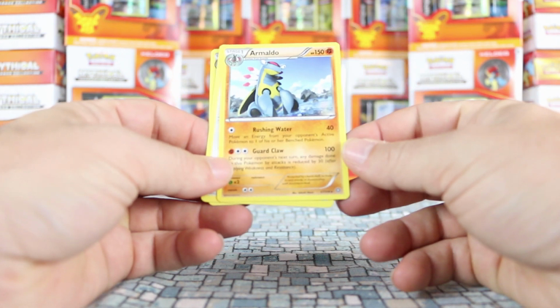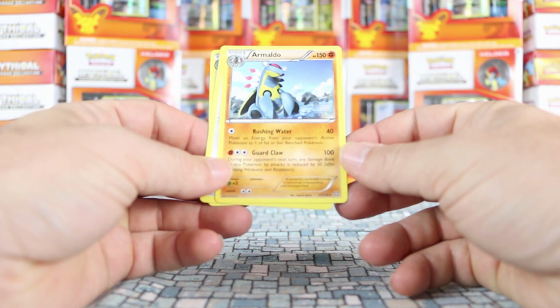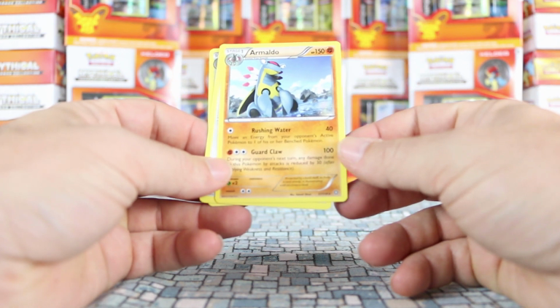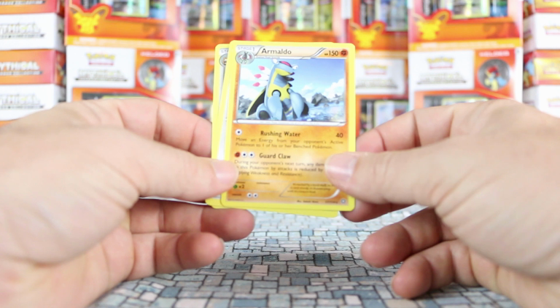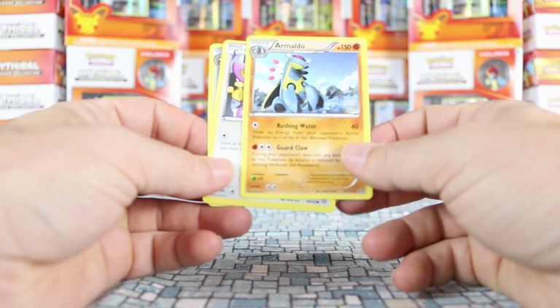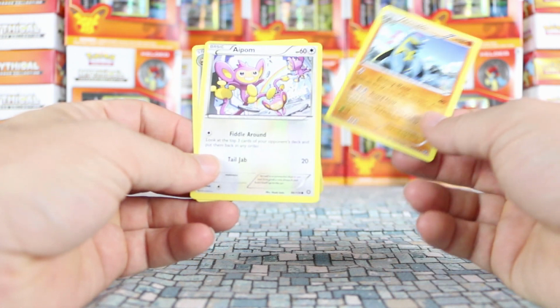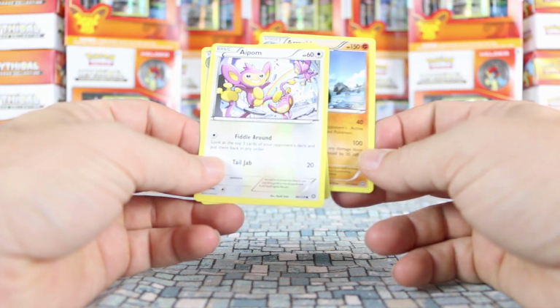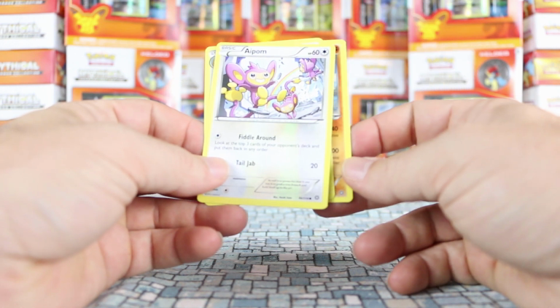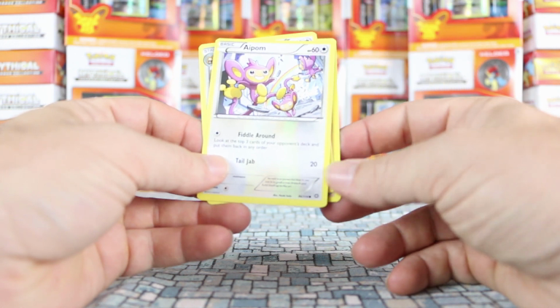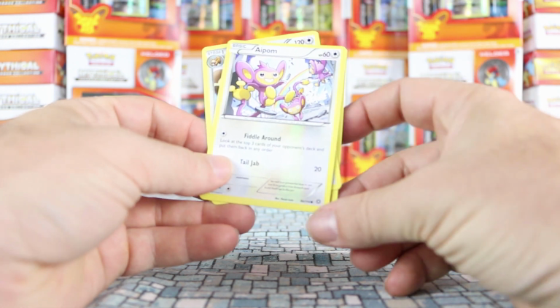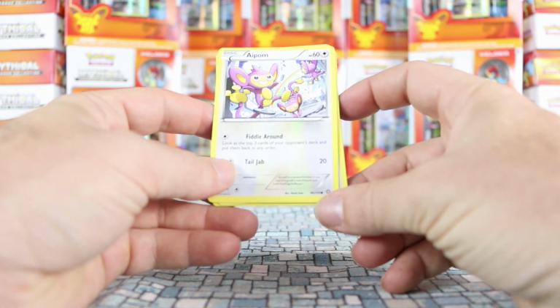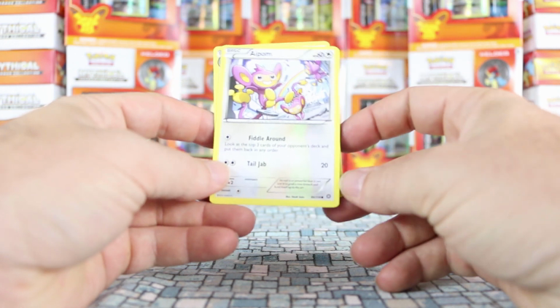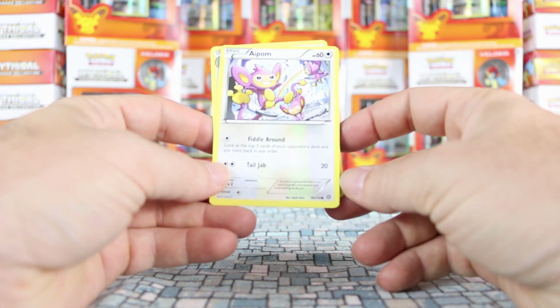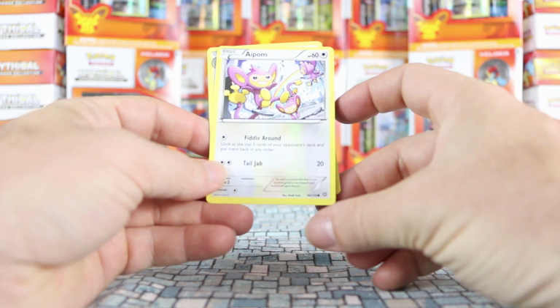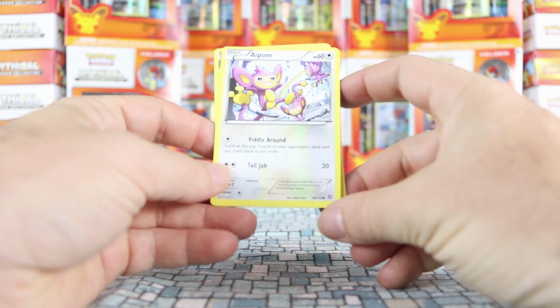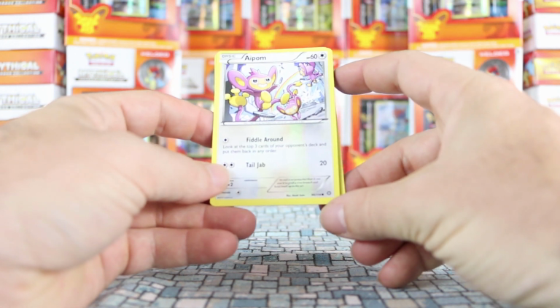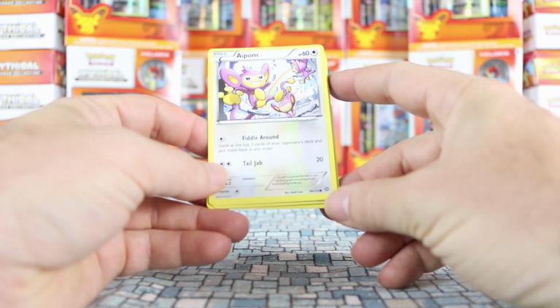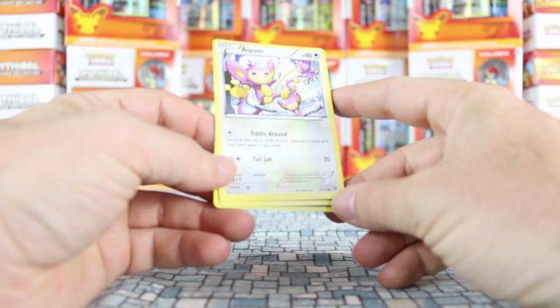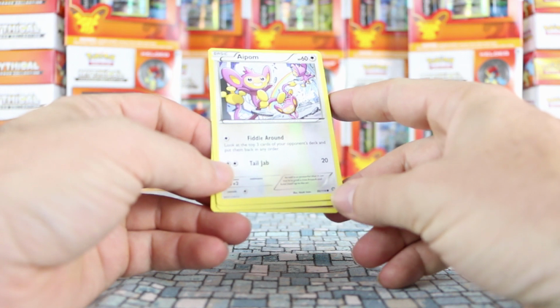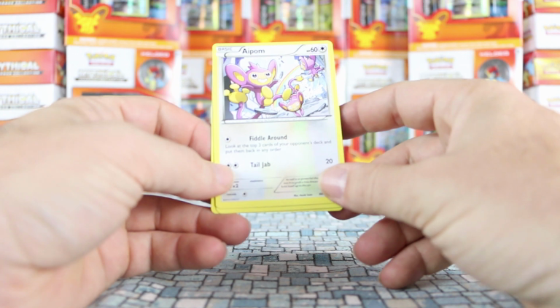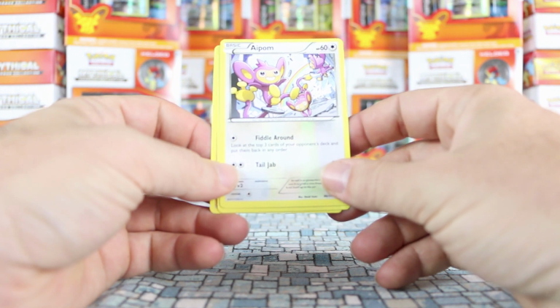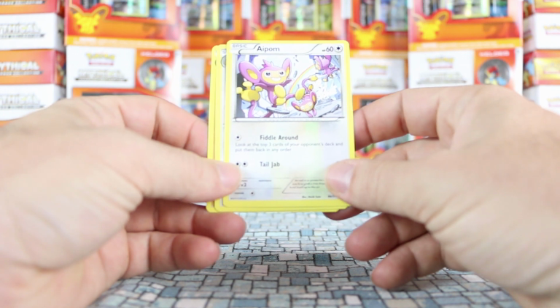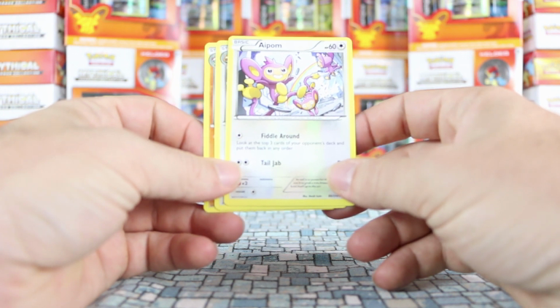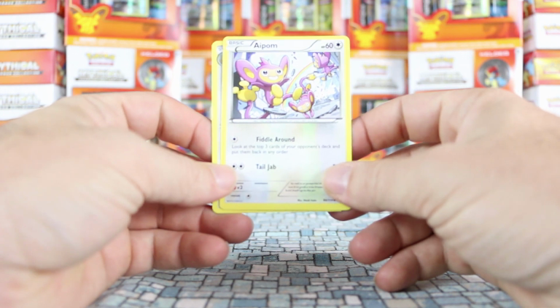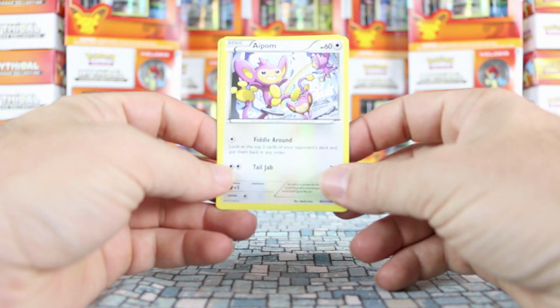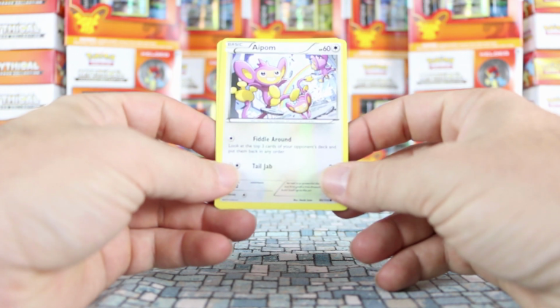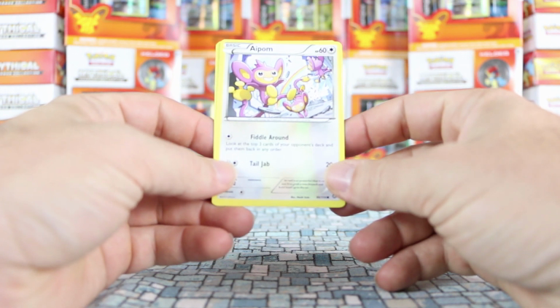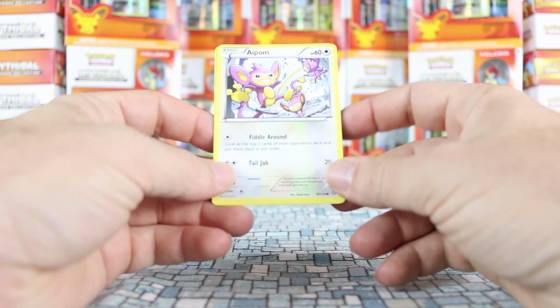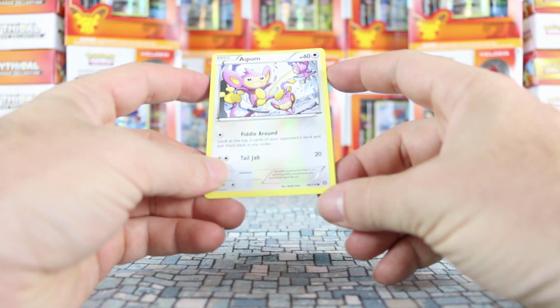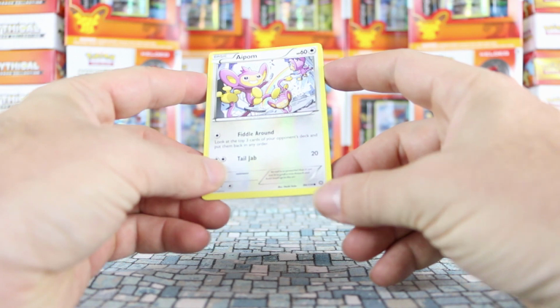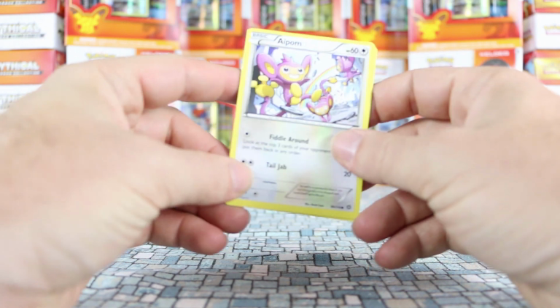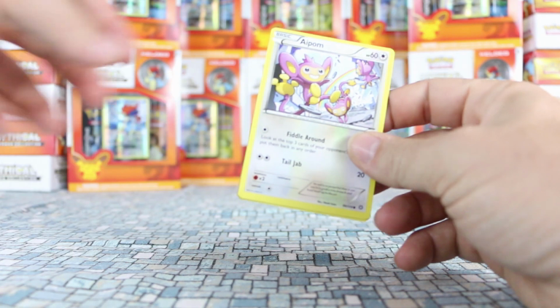Each pack of Pokémon cards you buy will generally have five common cards, three uncommon cards, one reverse card, and one ultra rare card.